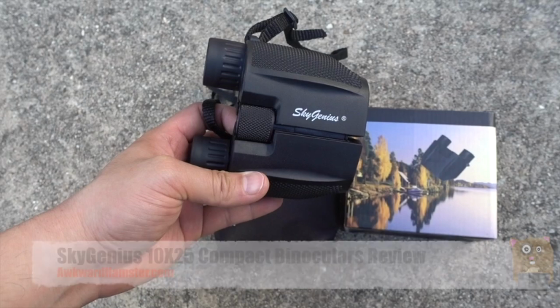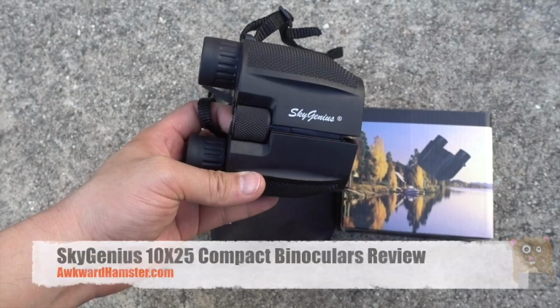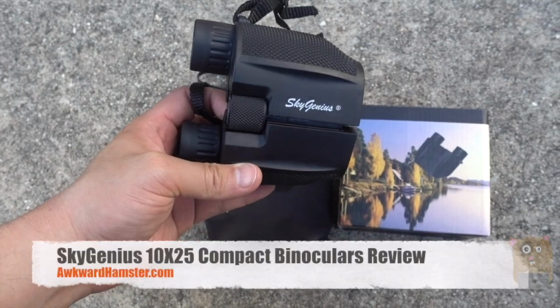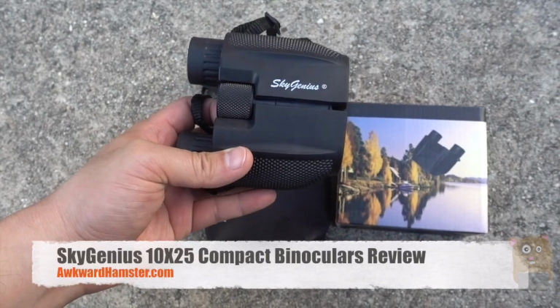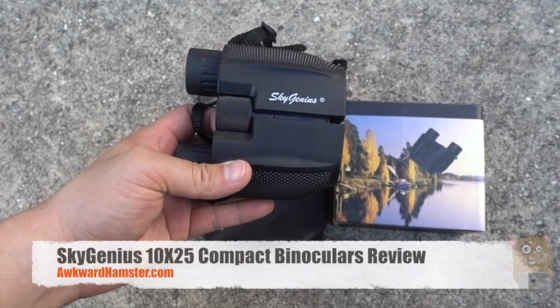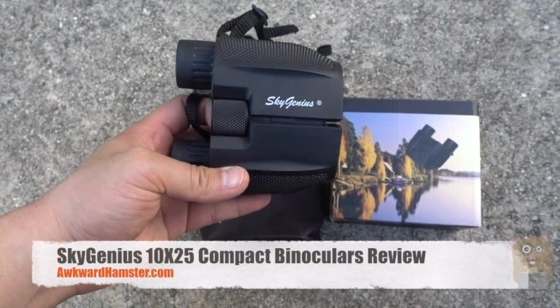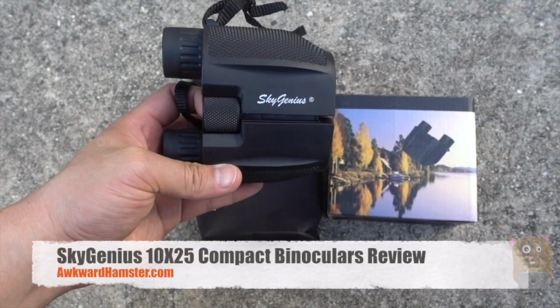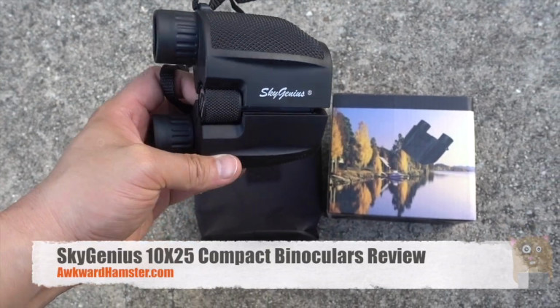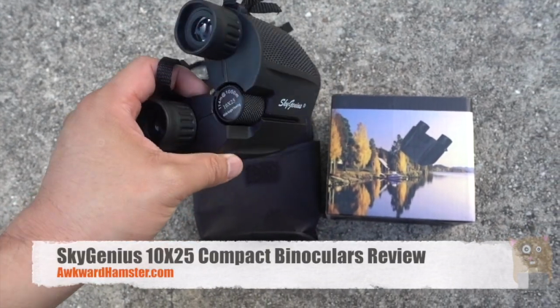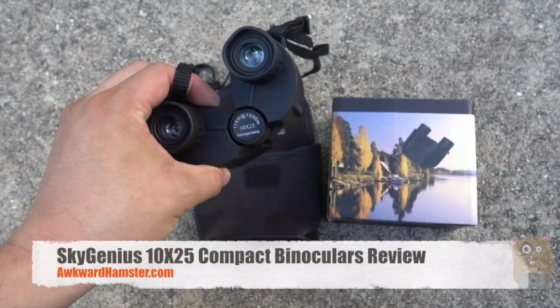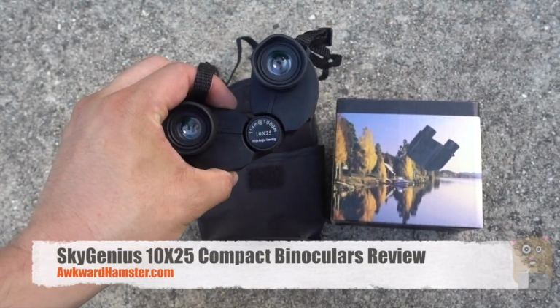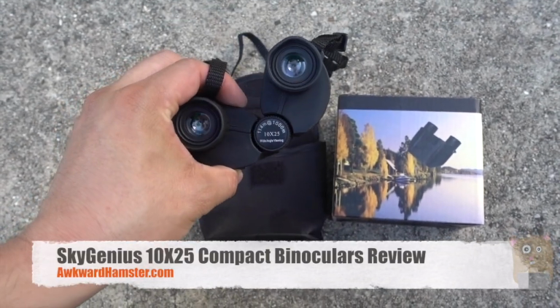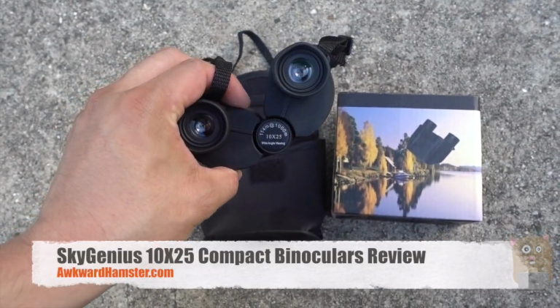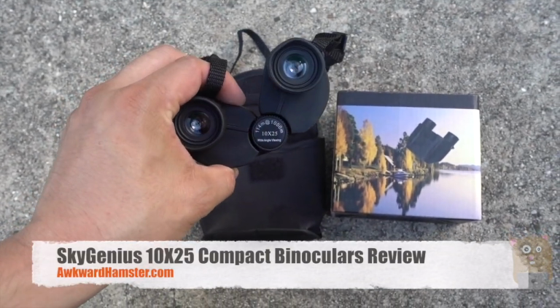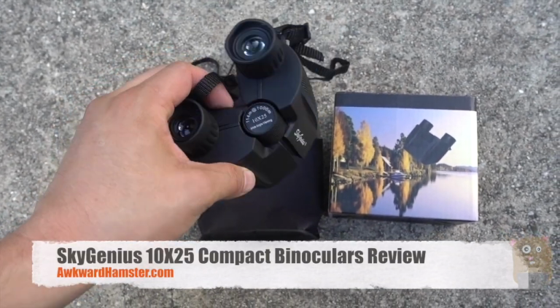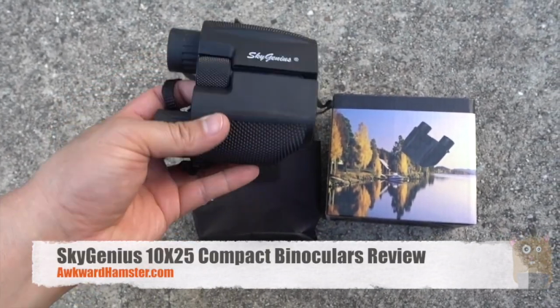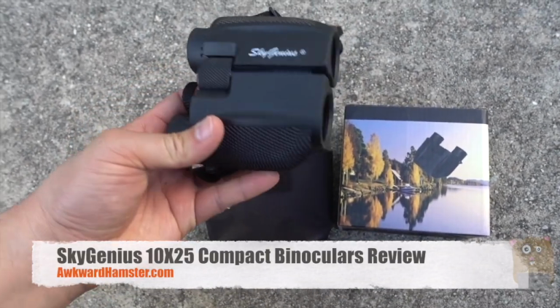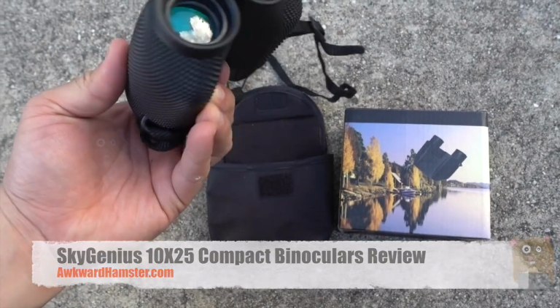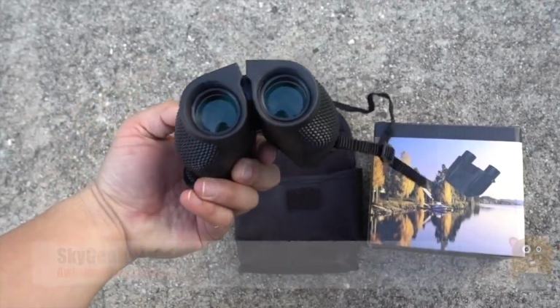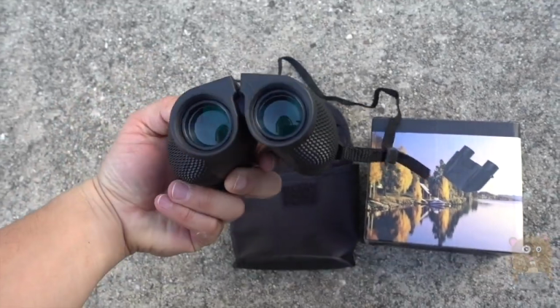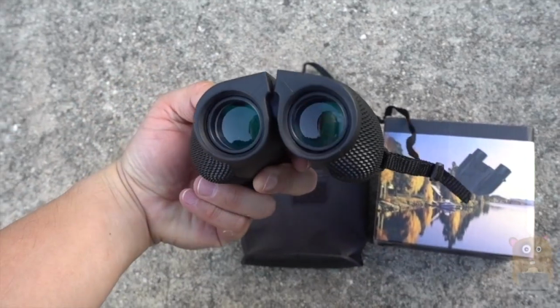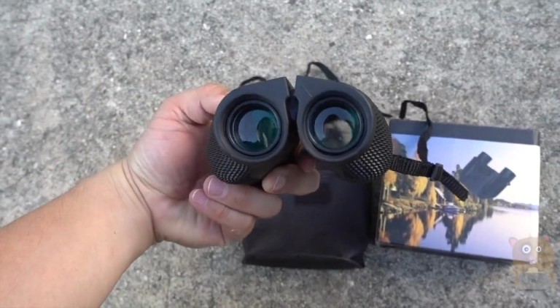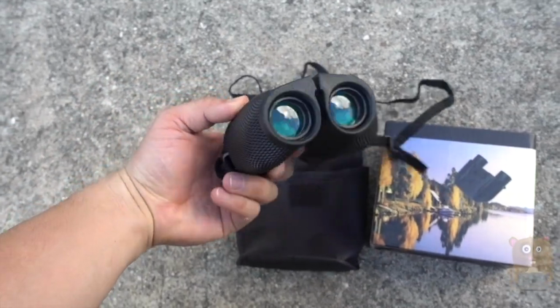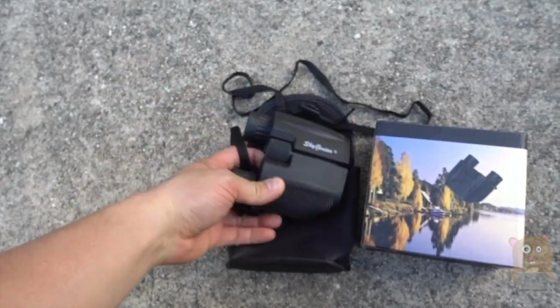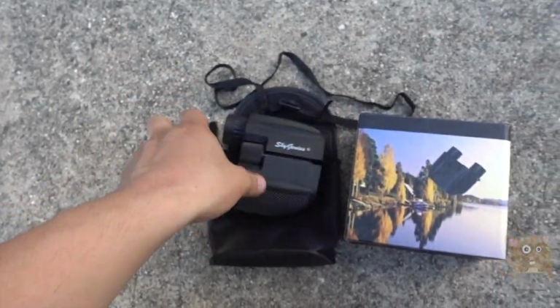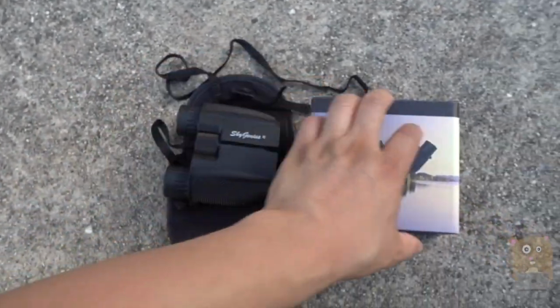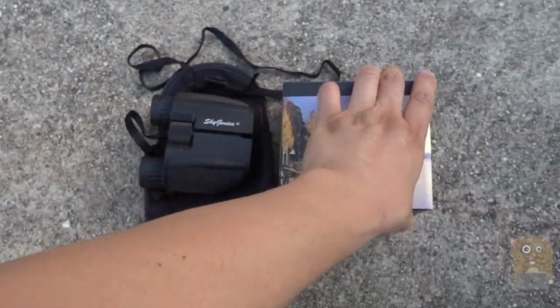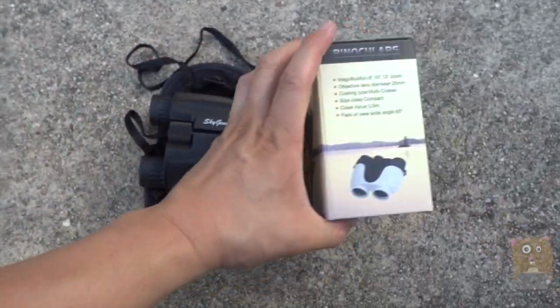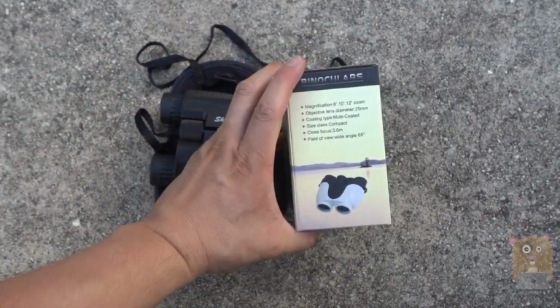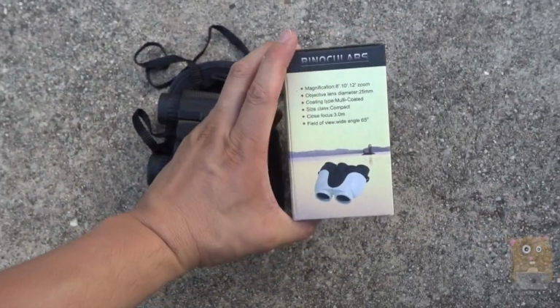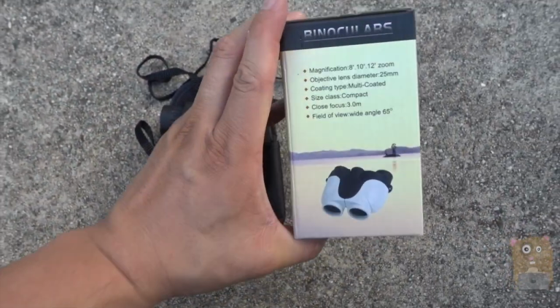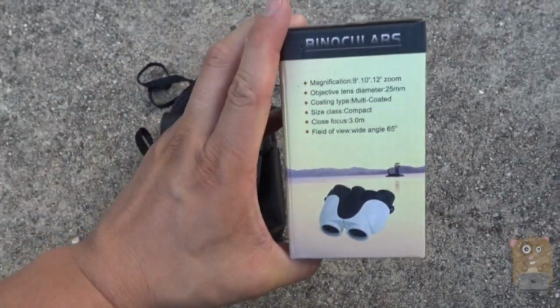Hi, welcome to Aquarhamster. Today I'll be reviewing the SkyGenius 10x25 binoculars. There's 10x magnification and a 25mm objective lens.